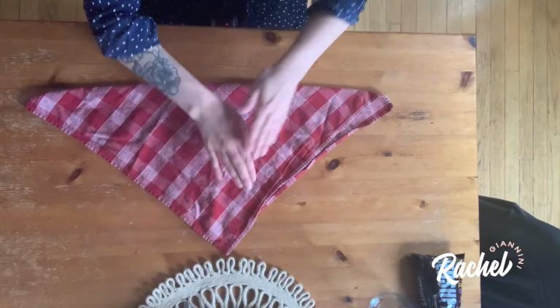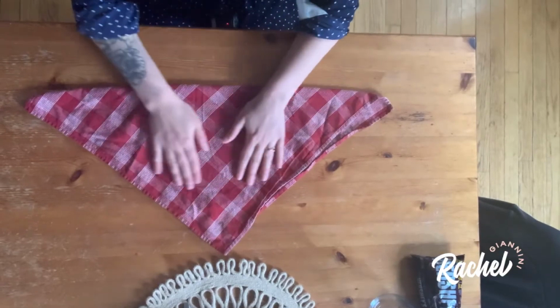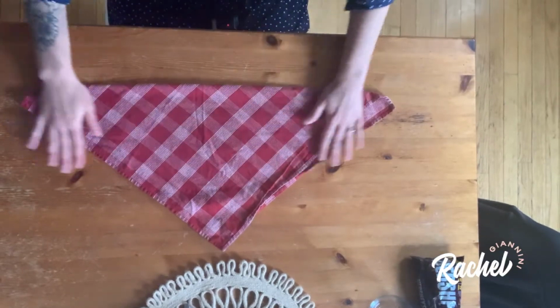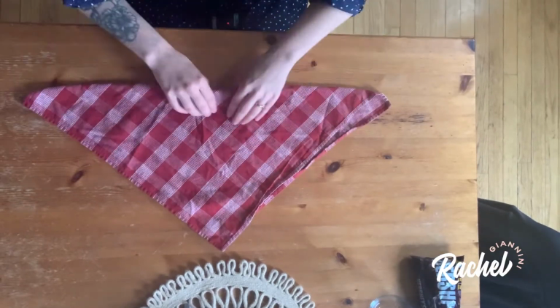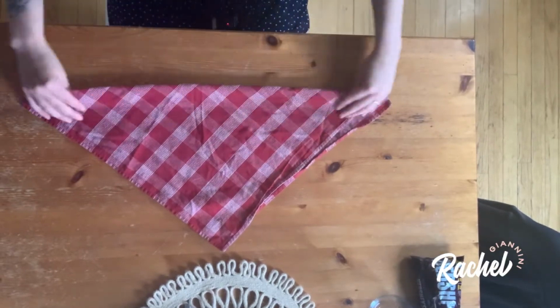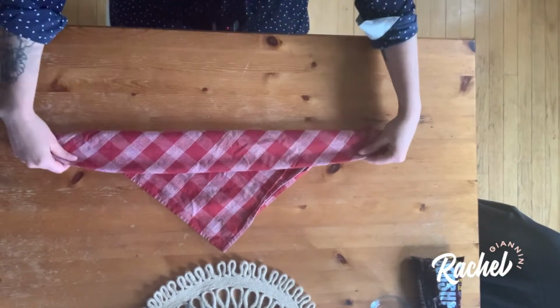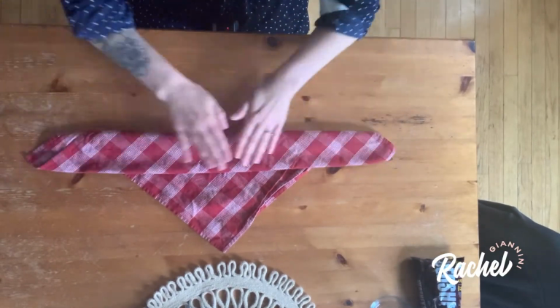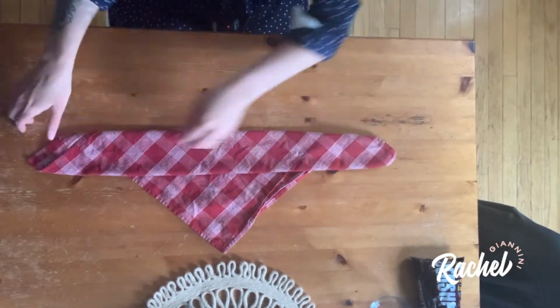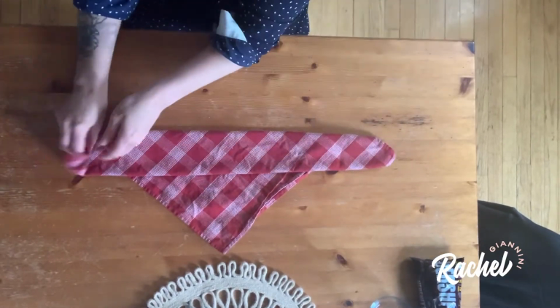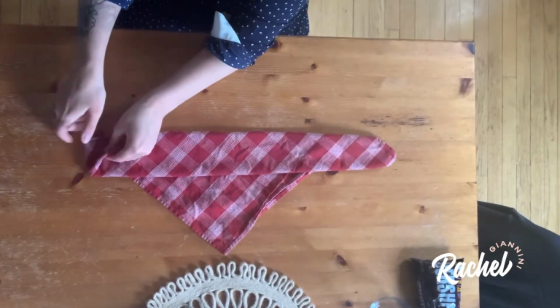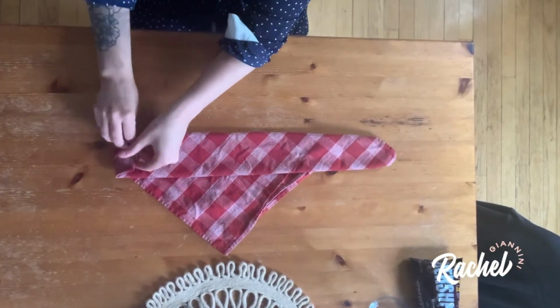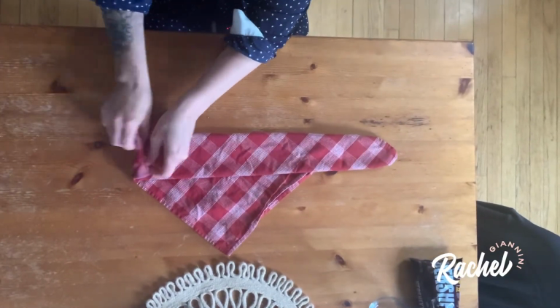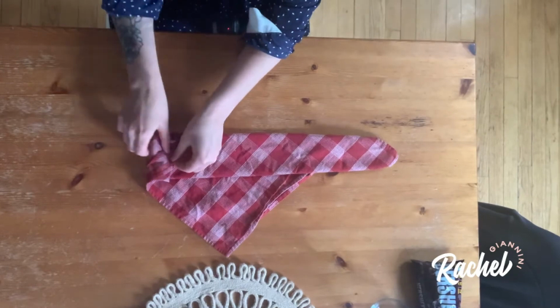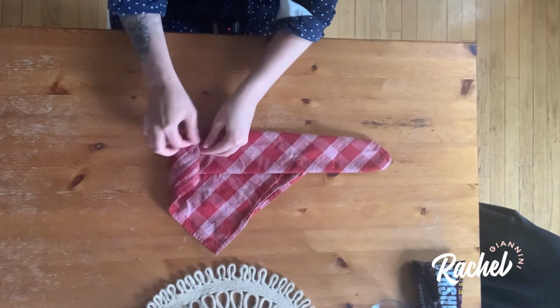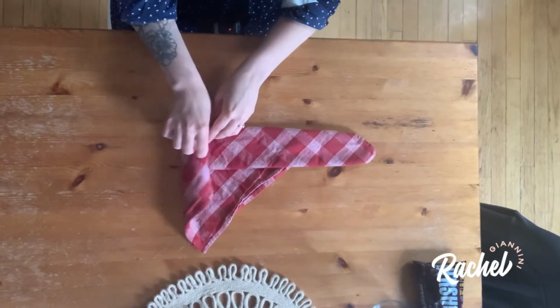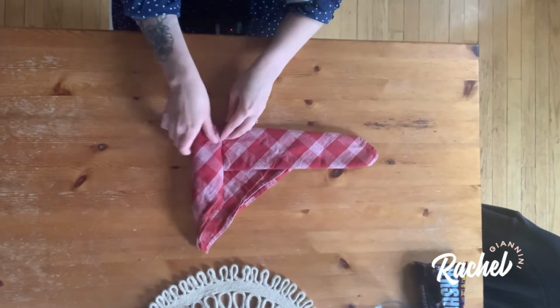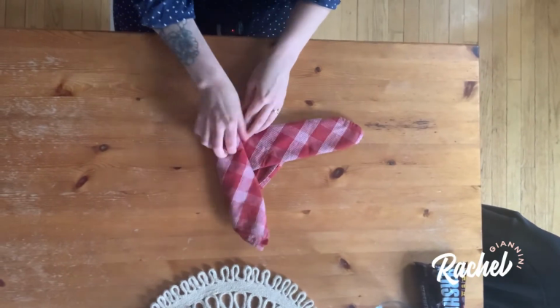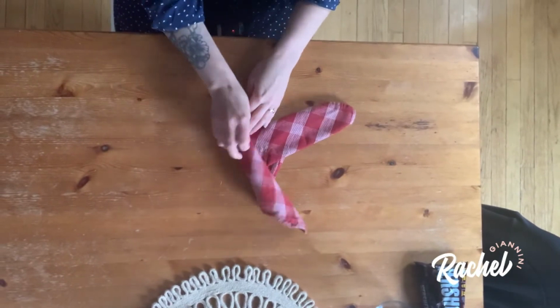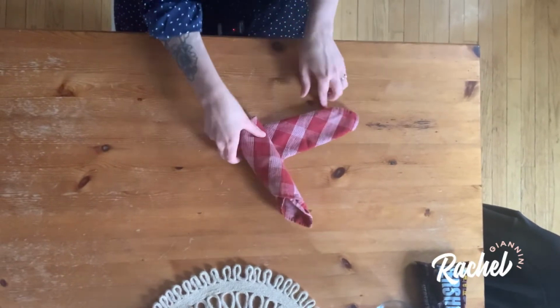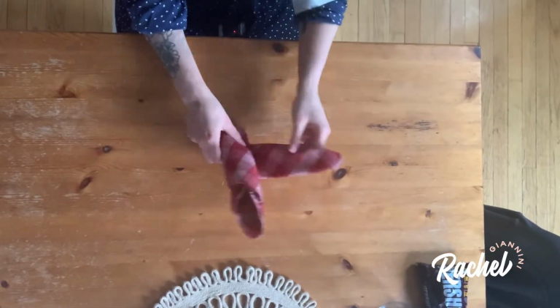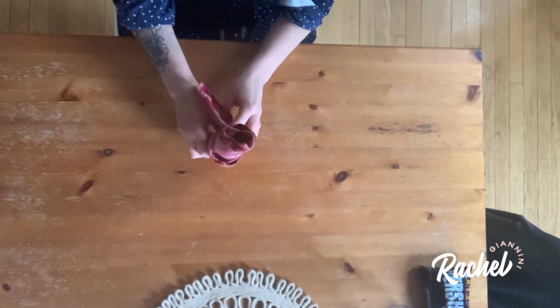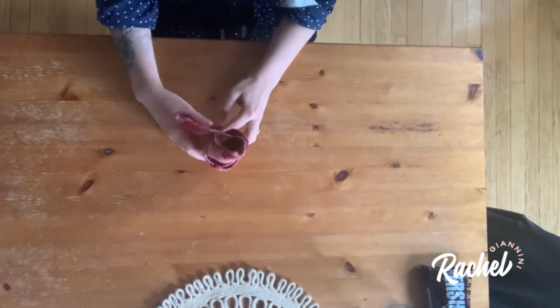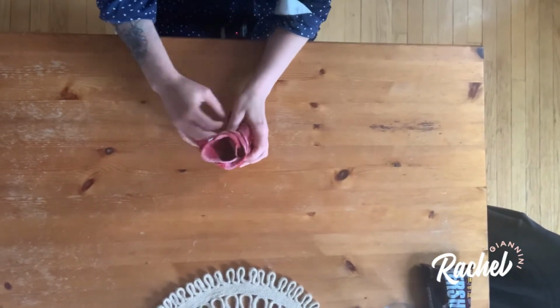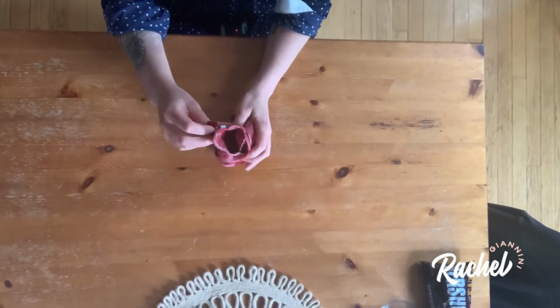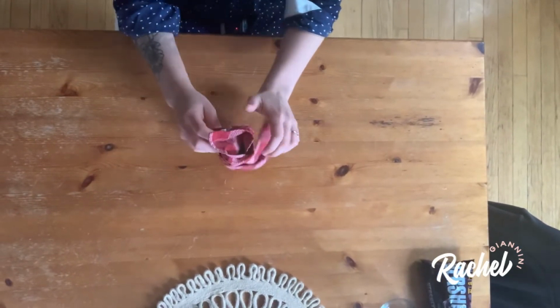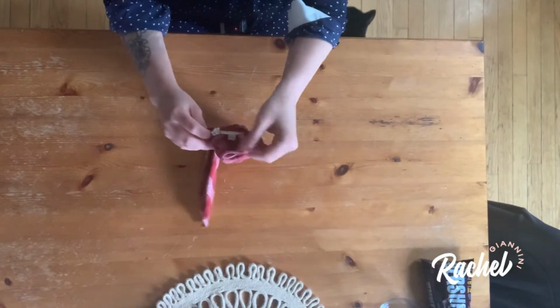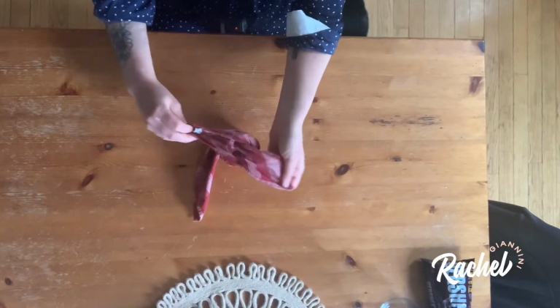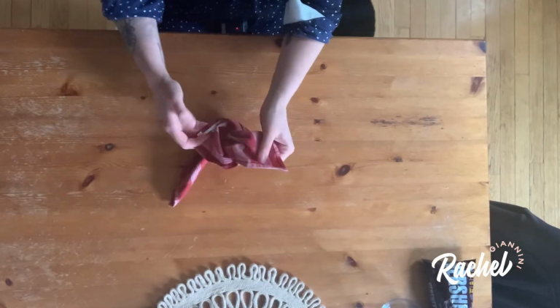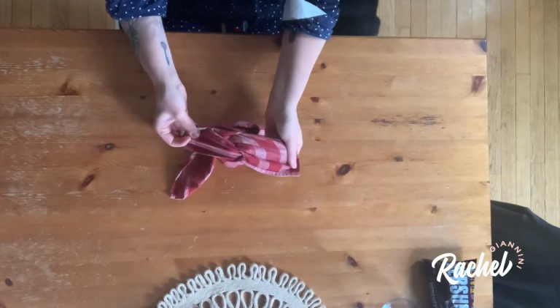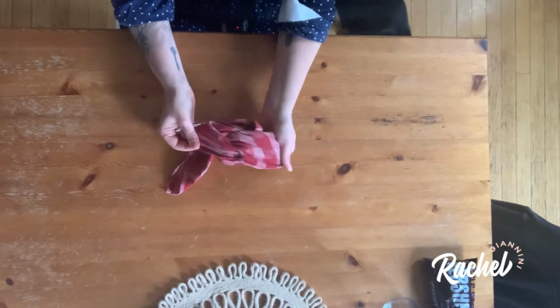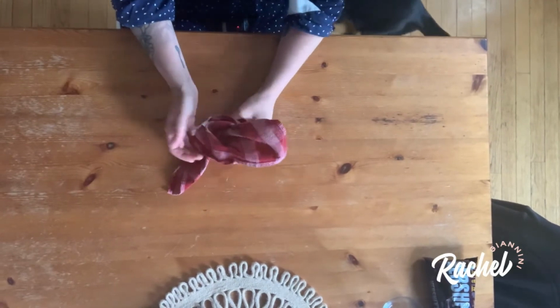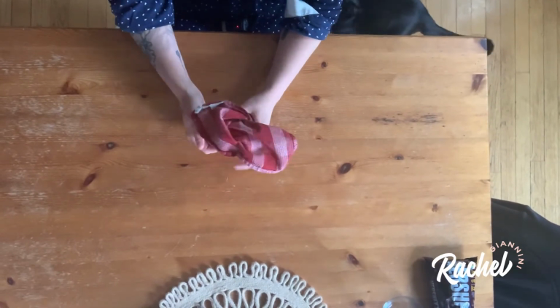Simply fold the napkin into a triangle, then fold up the bottom about an inch, and then you just roll it all the way down, fold over those top pieces, and voila! You have a rose.